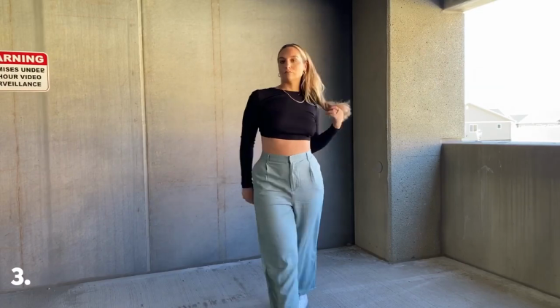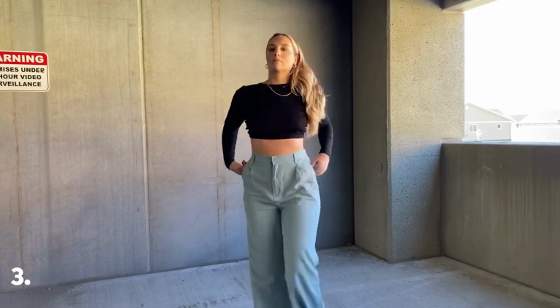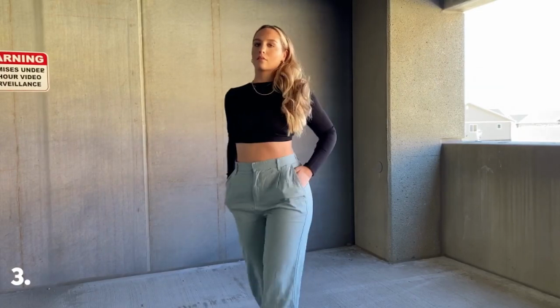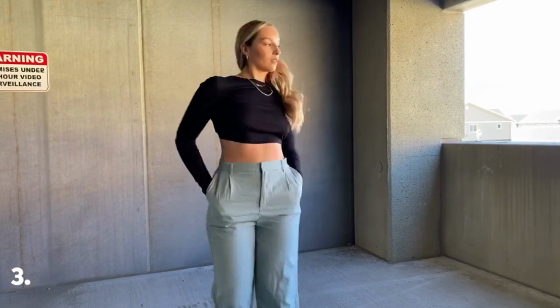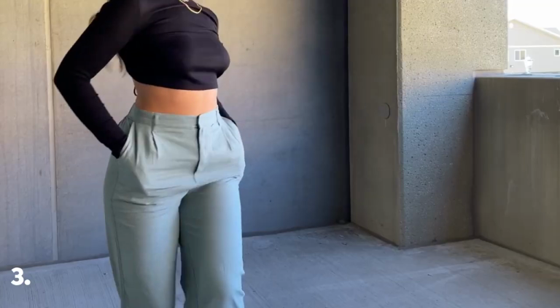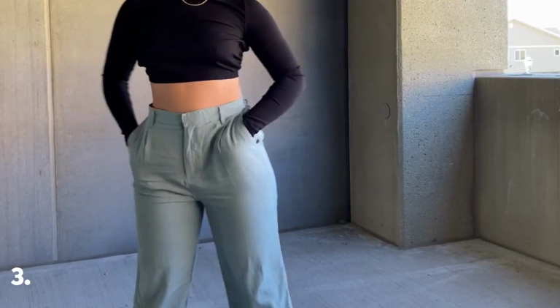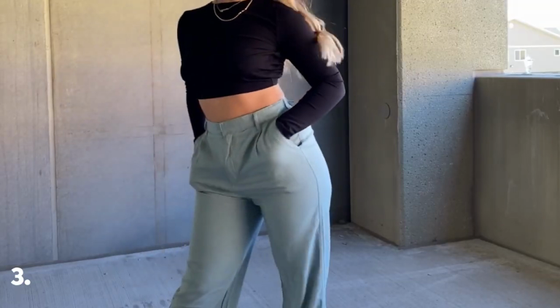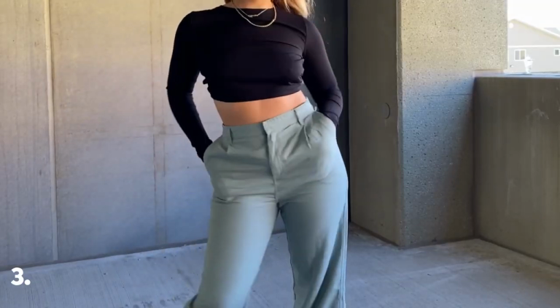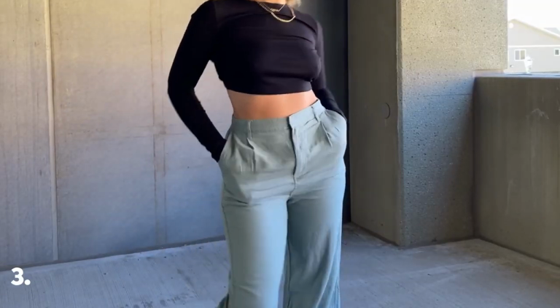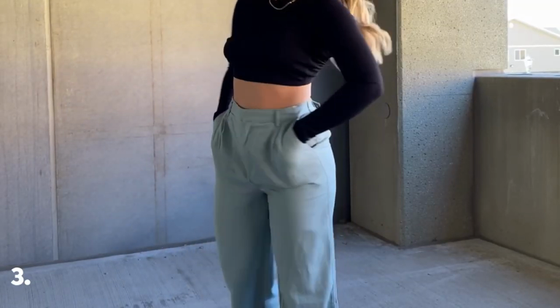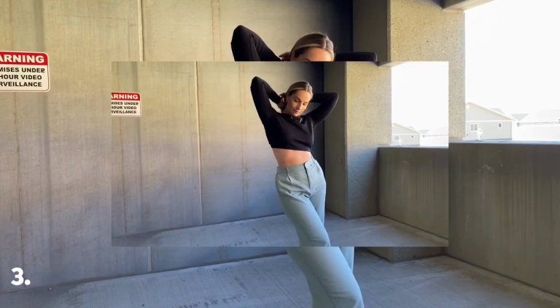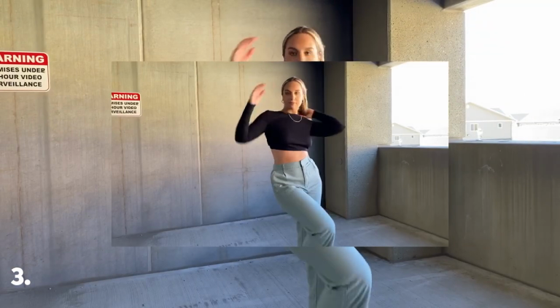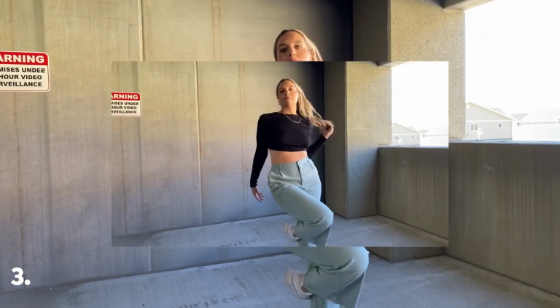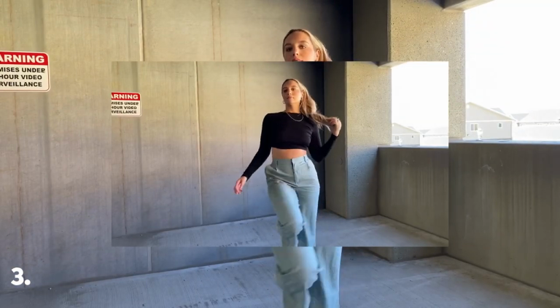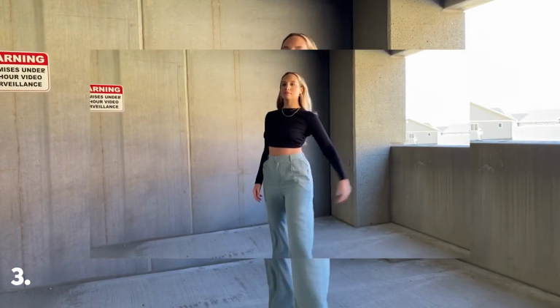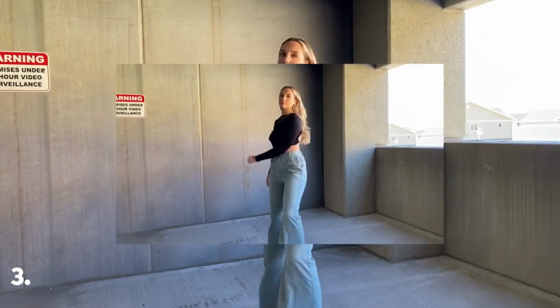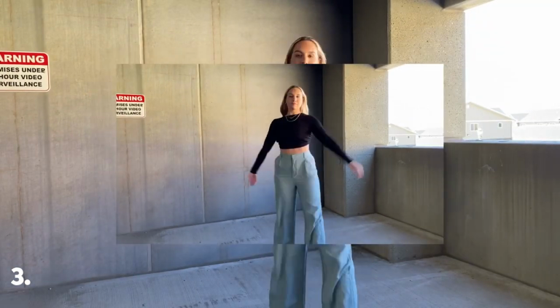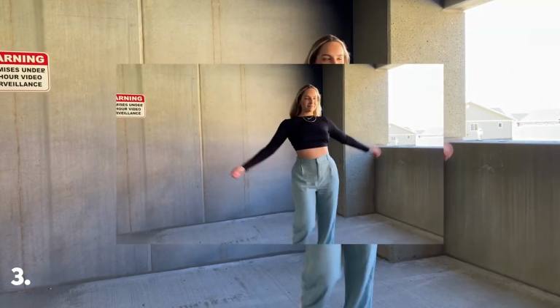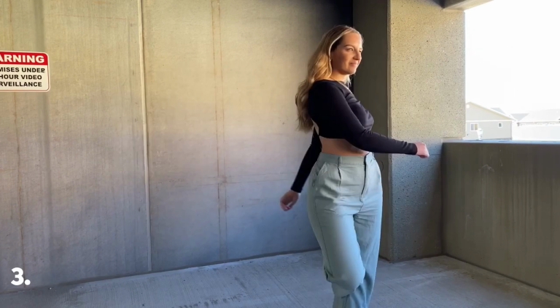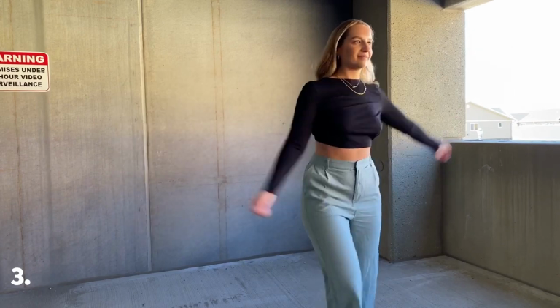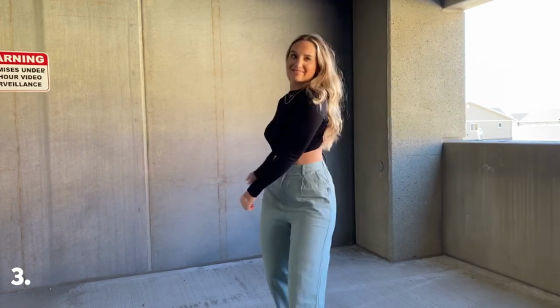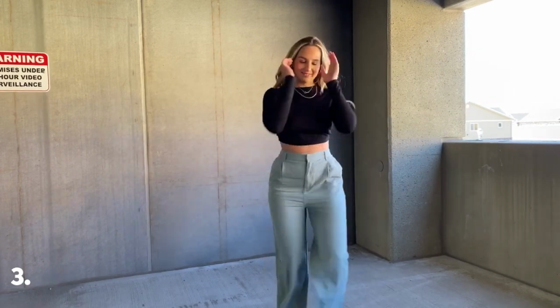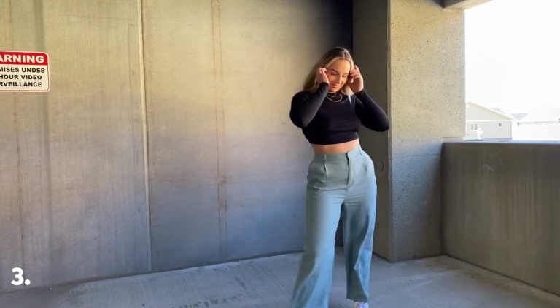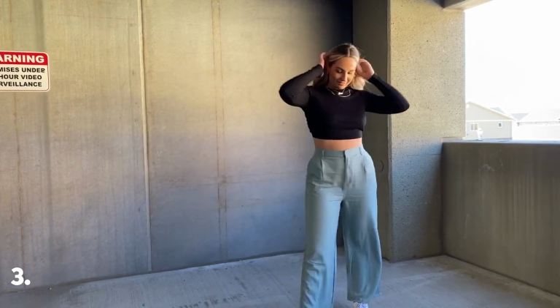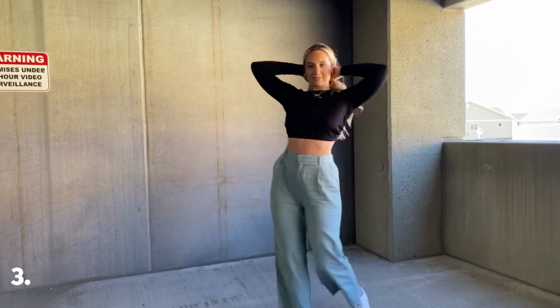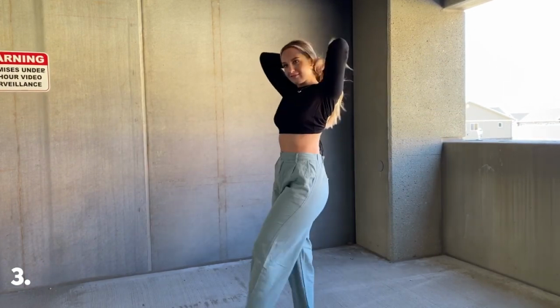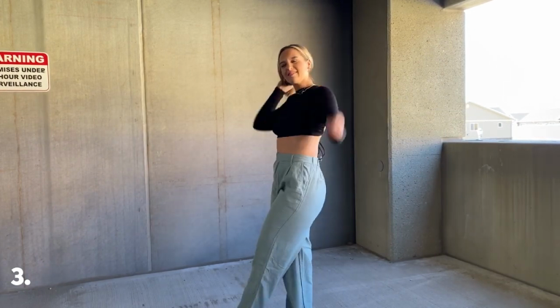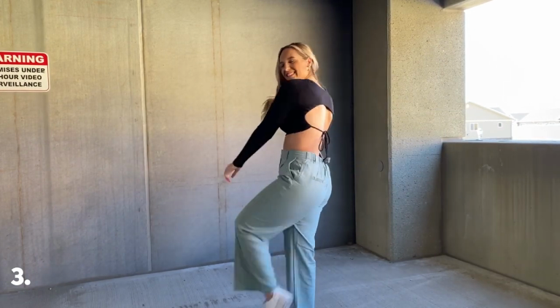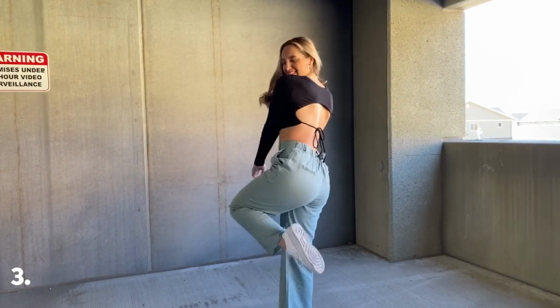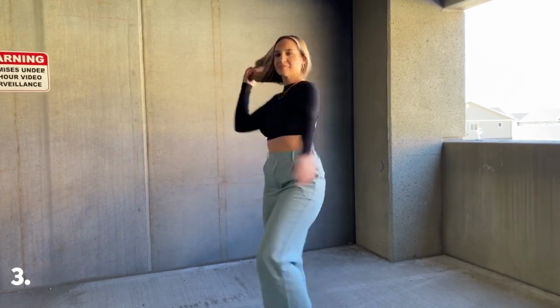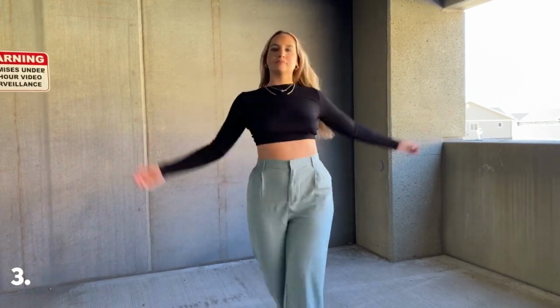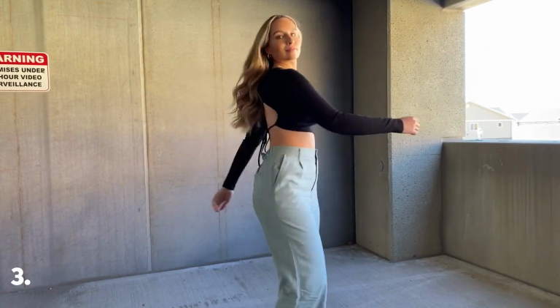Next we have a long sleeve open back top paired with some trousers. In addition to blazers, I definitely think trousers are also going to be a must for me this fall.